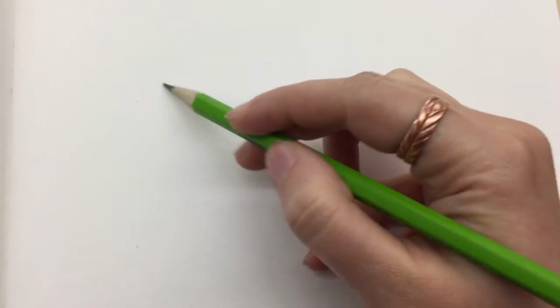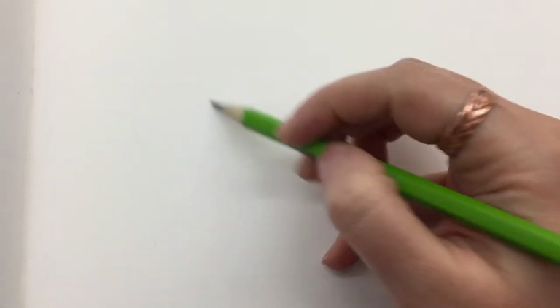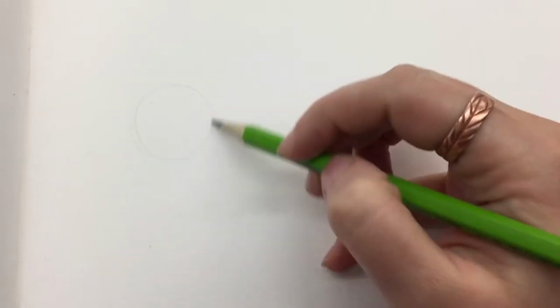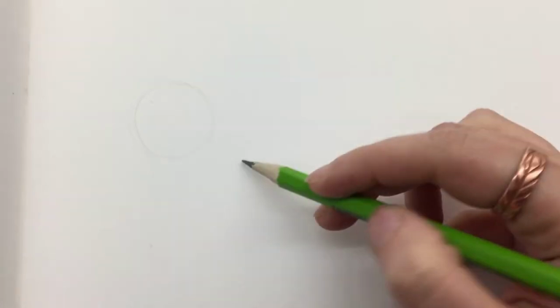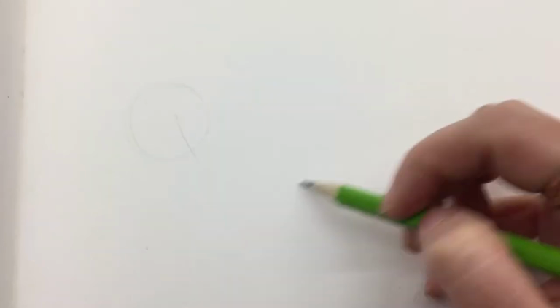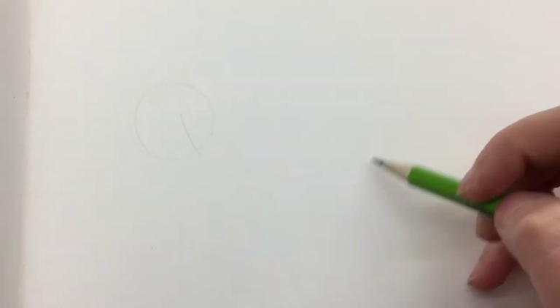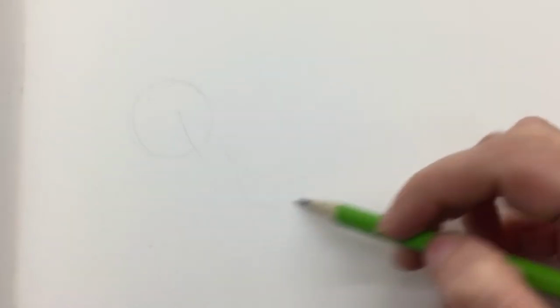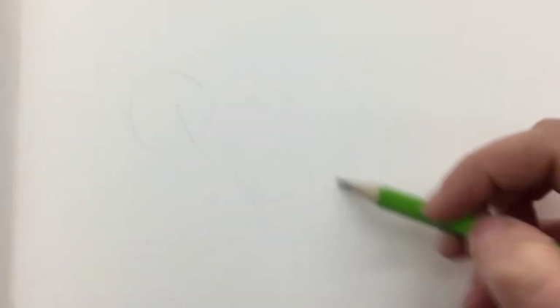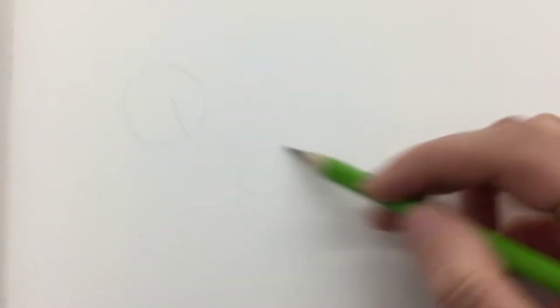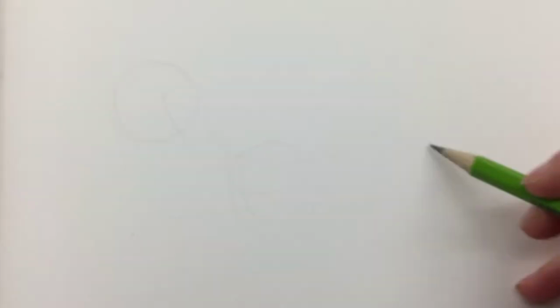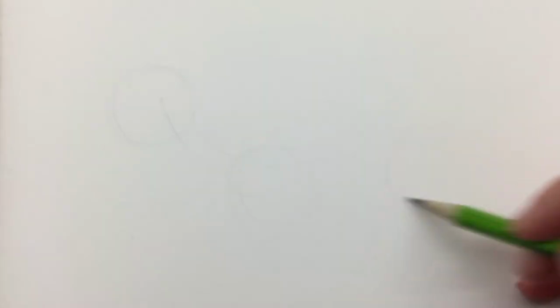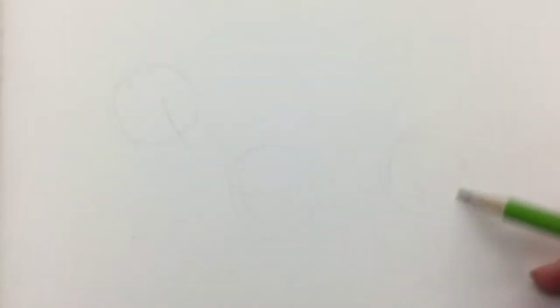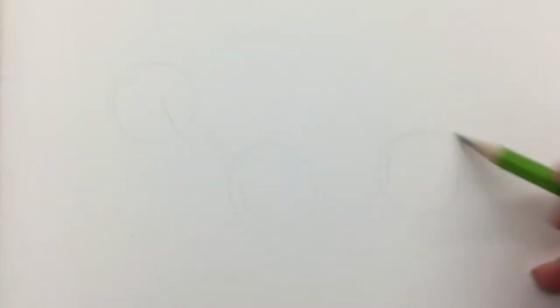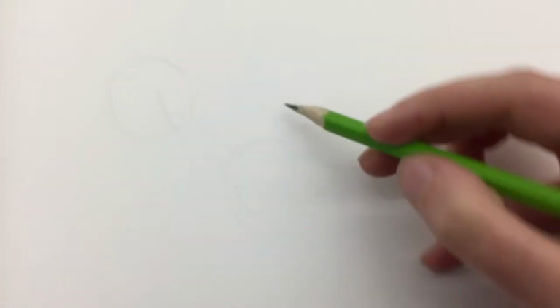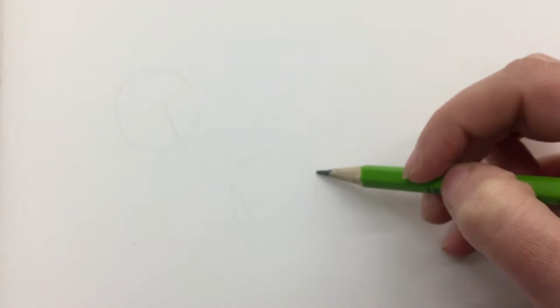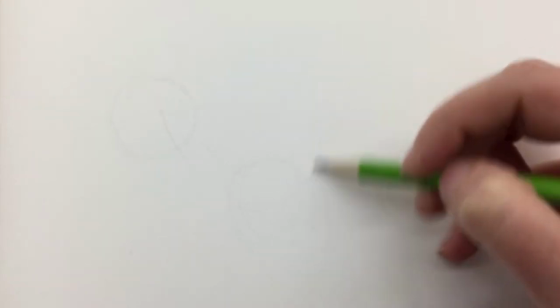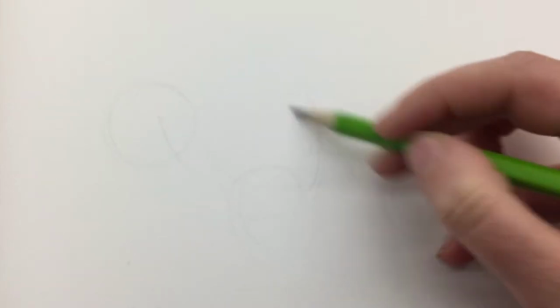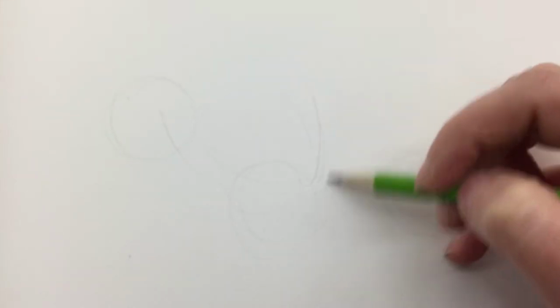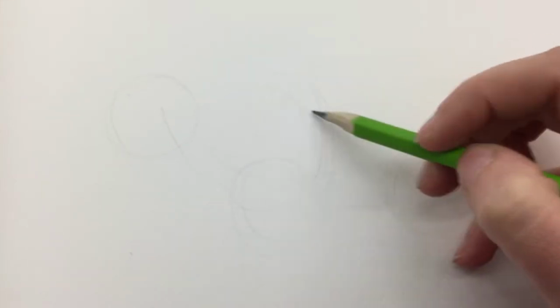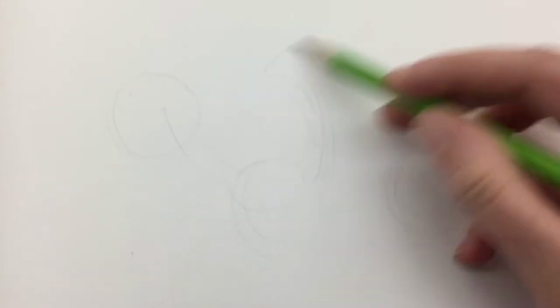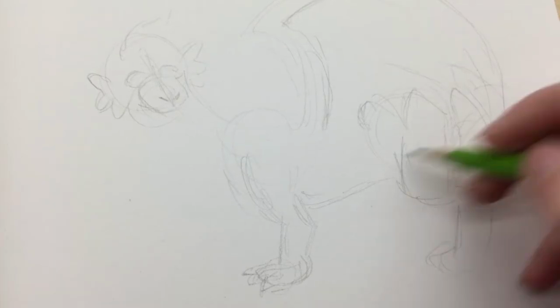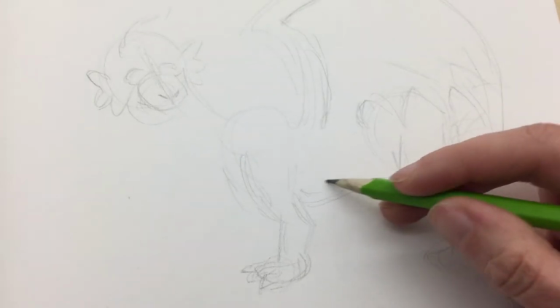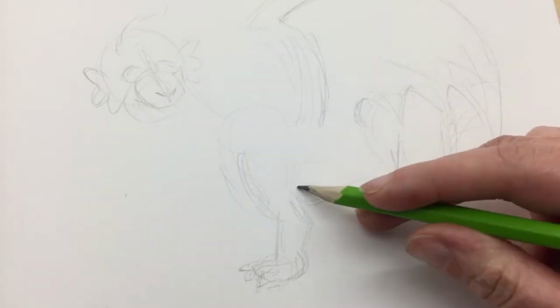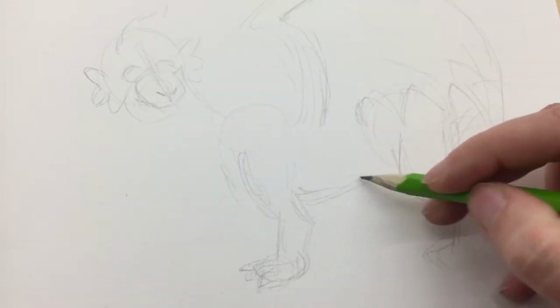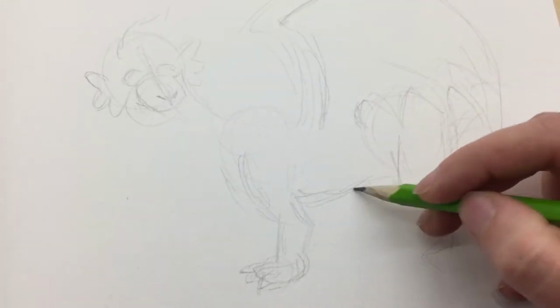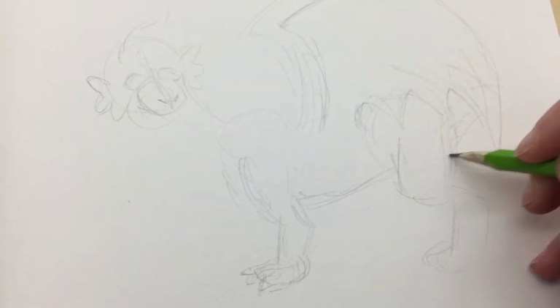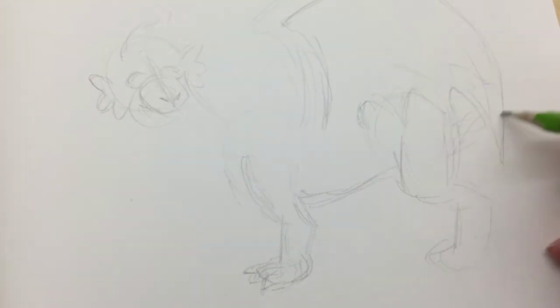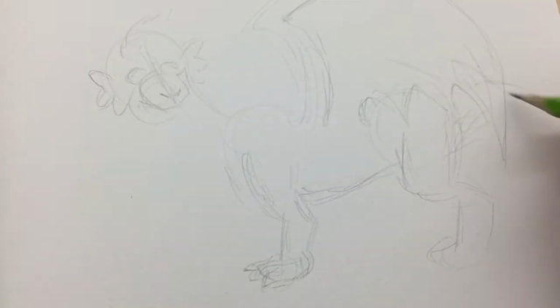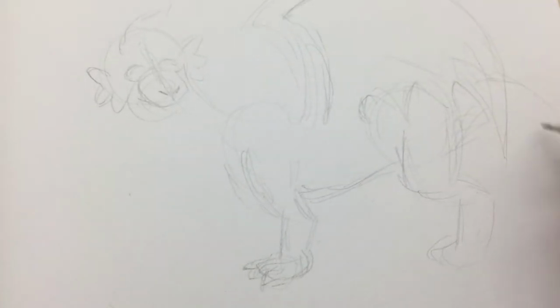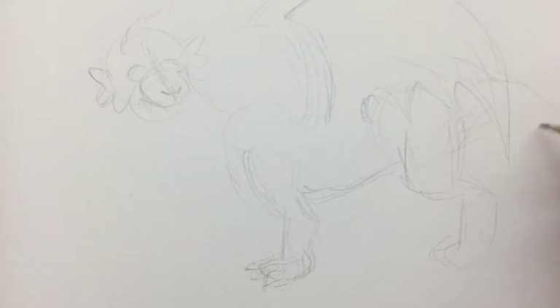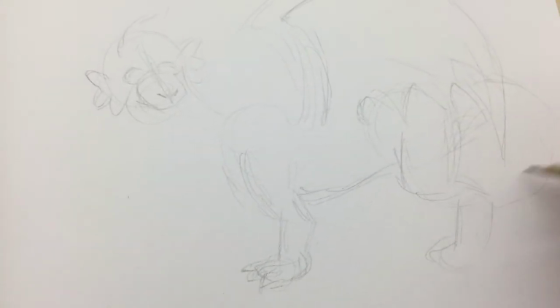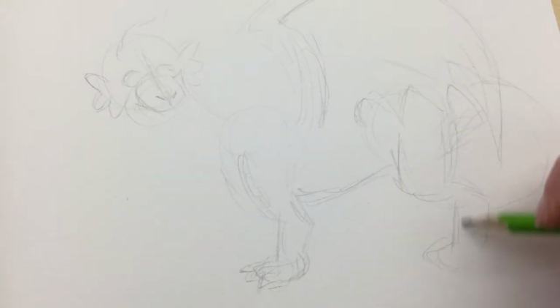So I start by drawing a bit of spine and balls for the head, chest, and hips. And then I sort of pose out my dragon based on that. This will be a simple standing dragon.